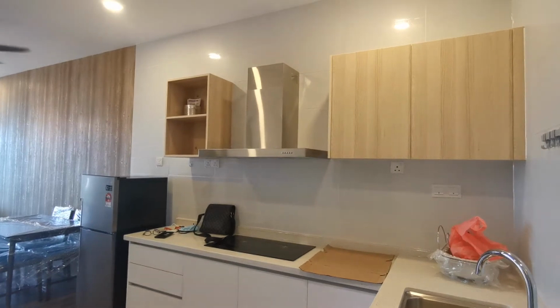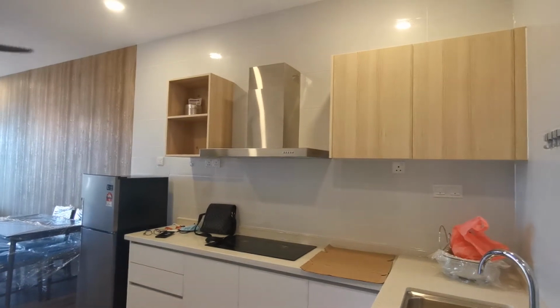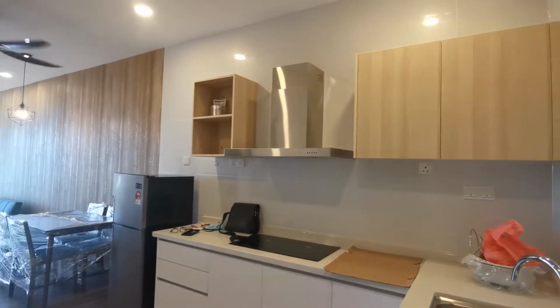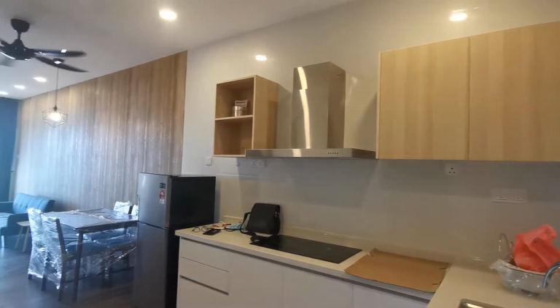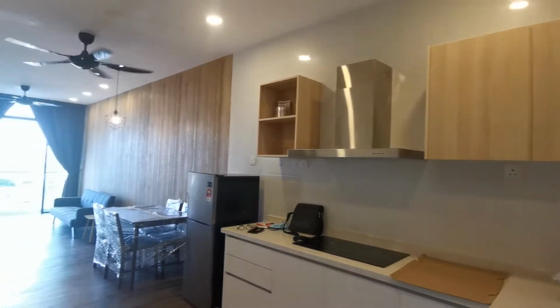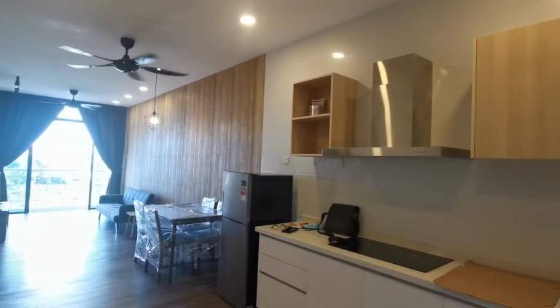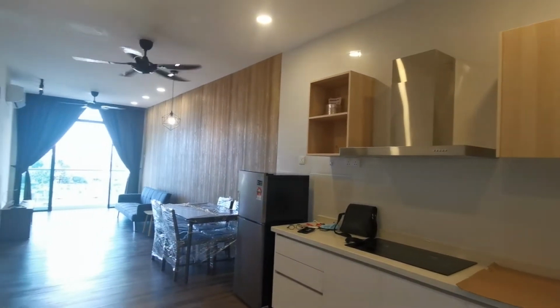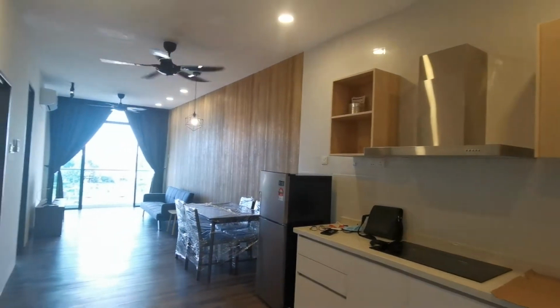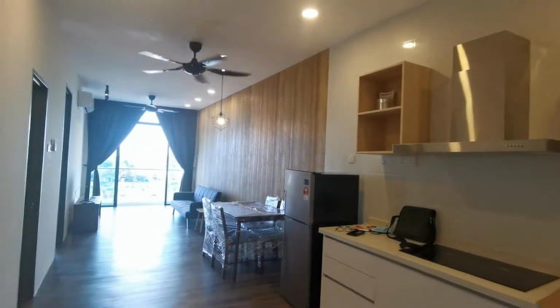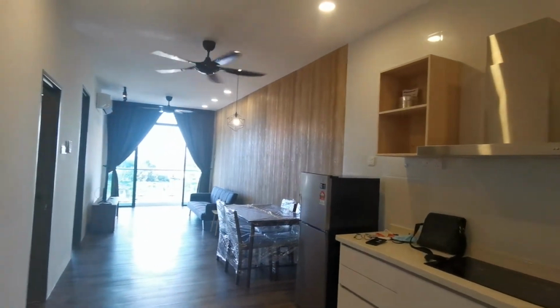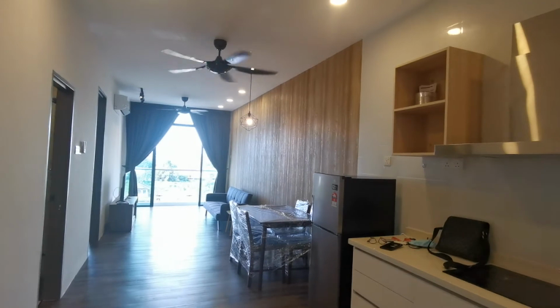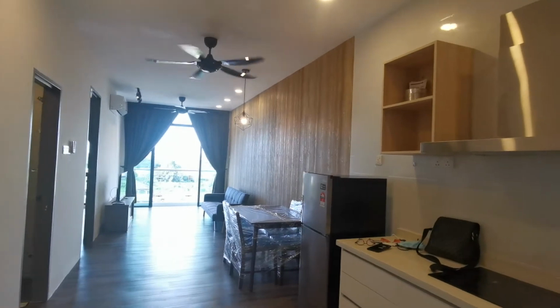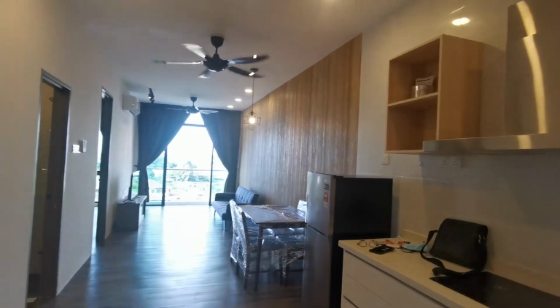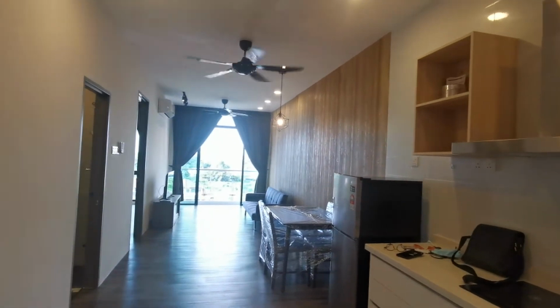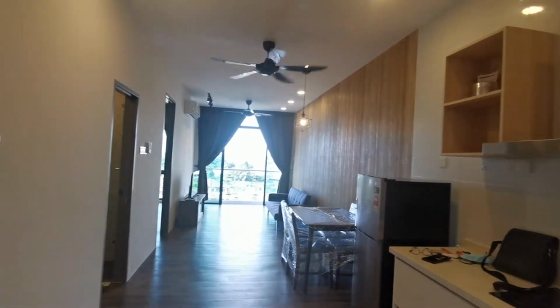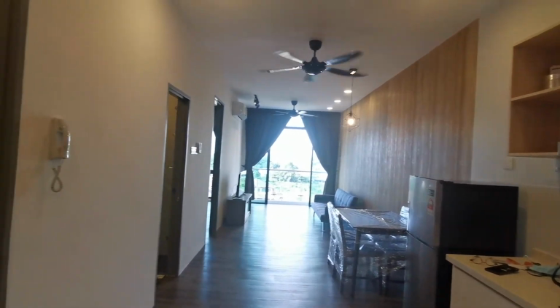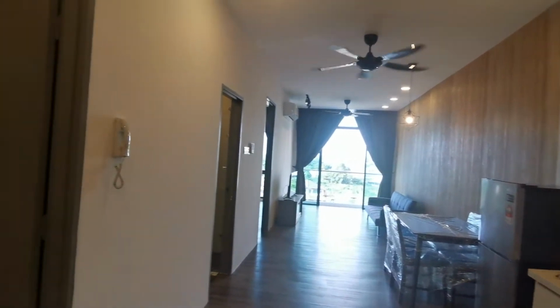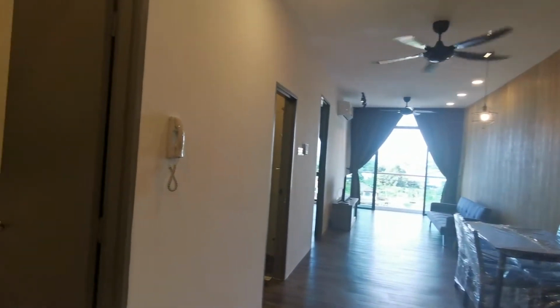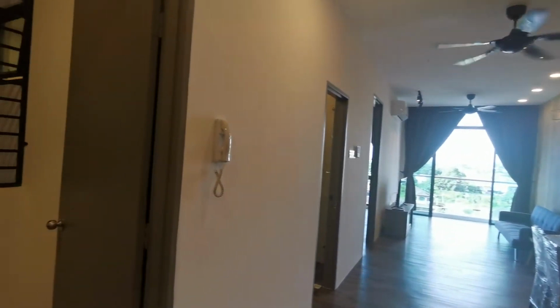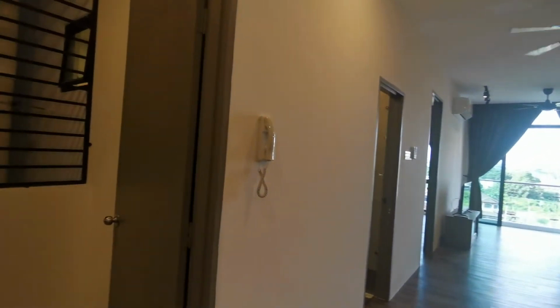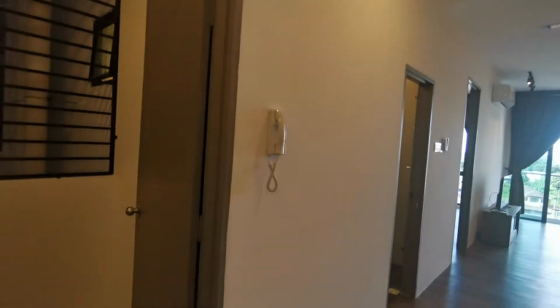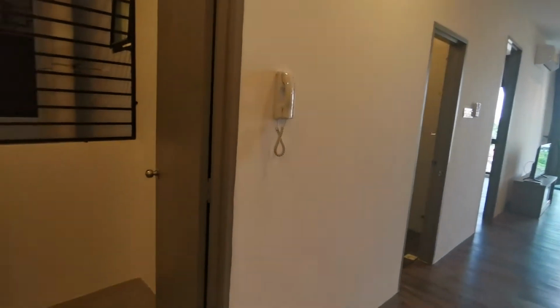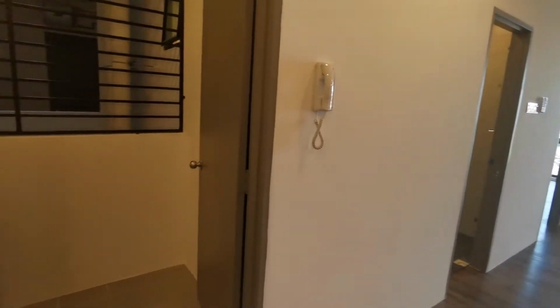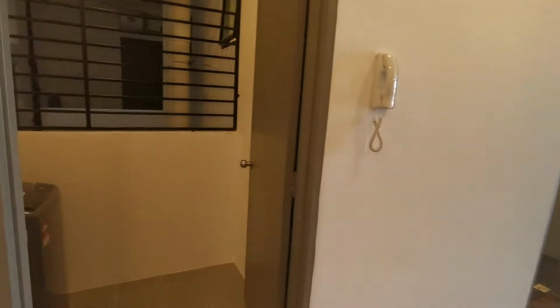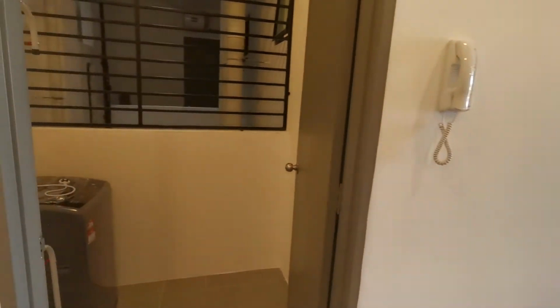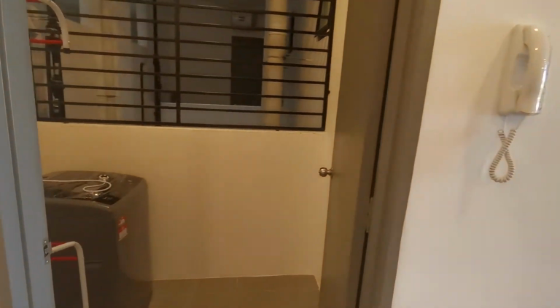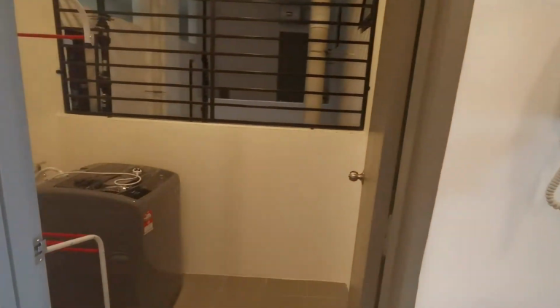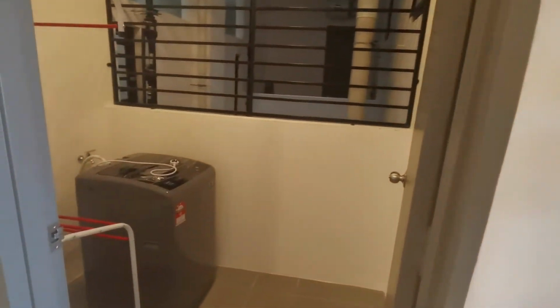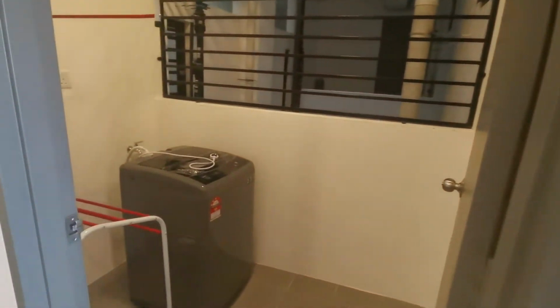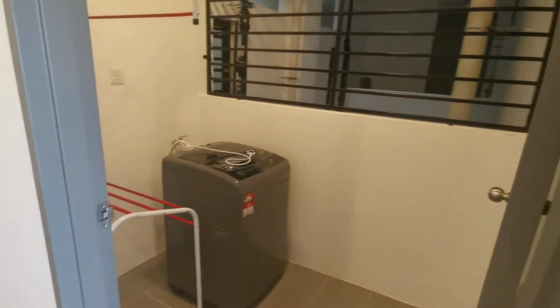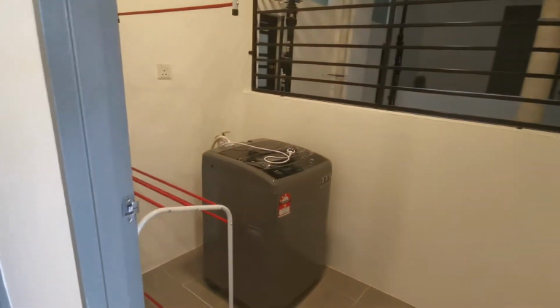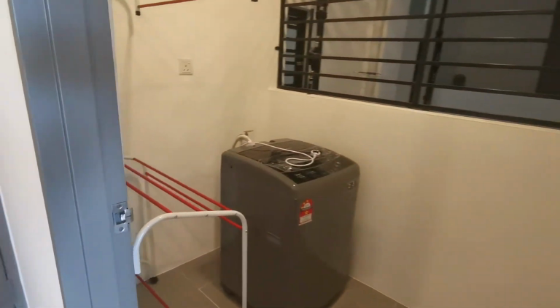Hi, I got a beautiful one-bedroom — this is not a studio — one-bedroom apartment here at Hatchcare Square for rent. This is a brand-new furnished unit, a very nice unit.